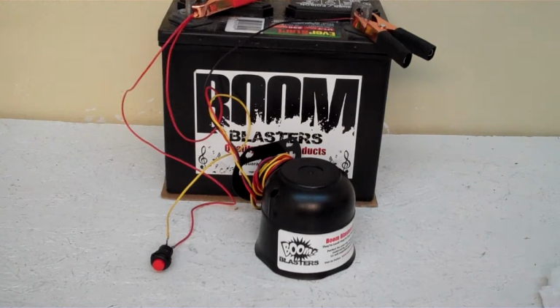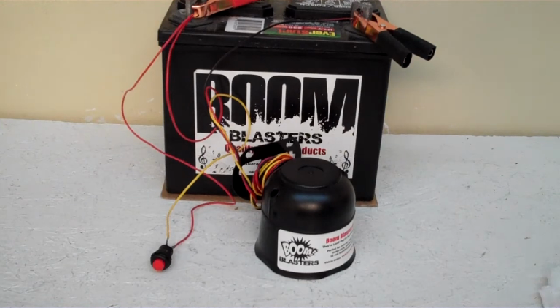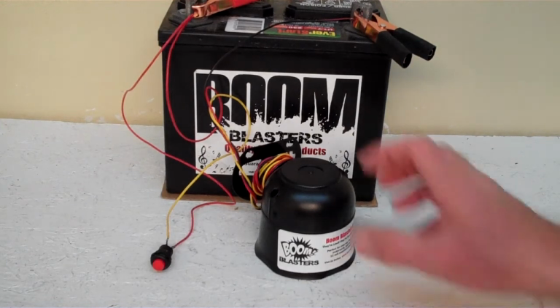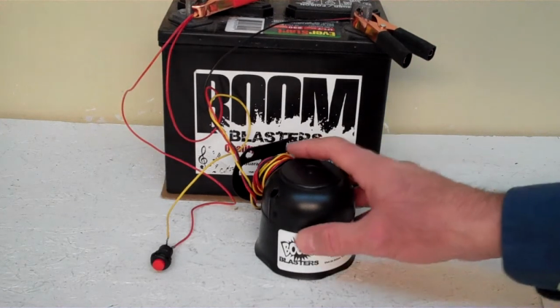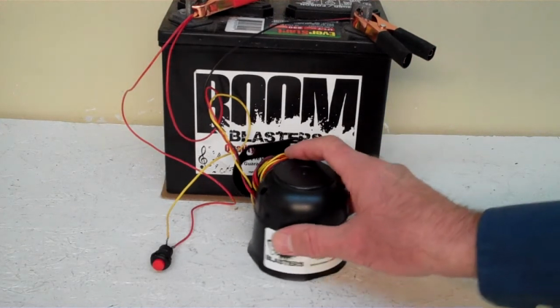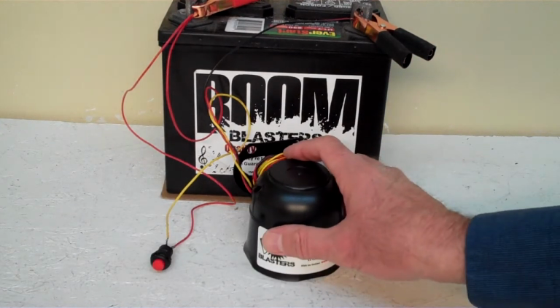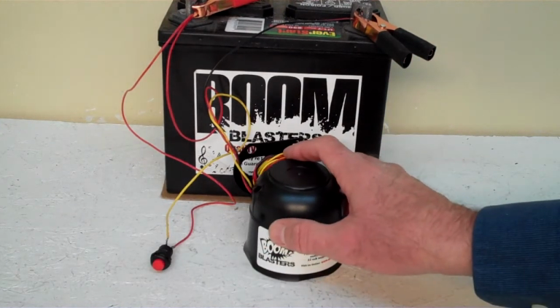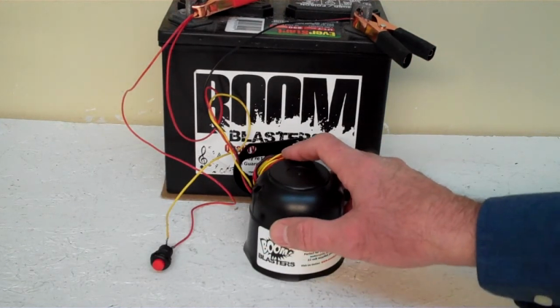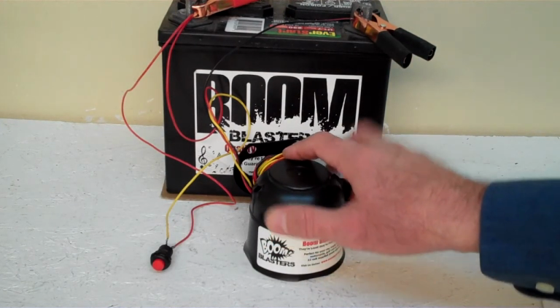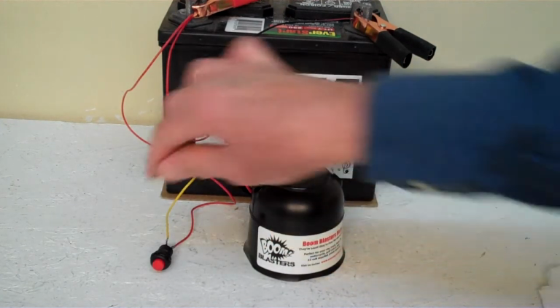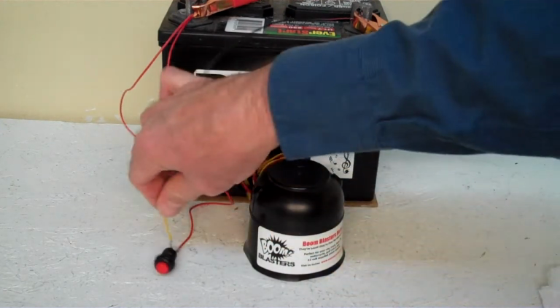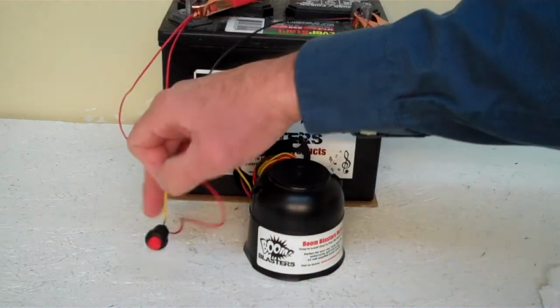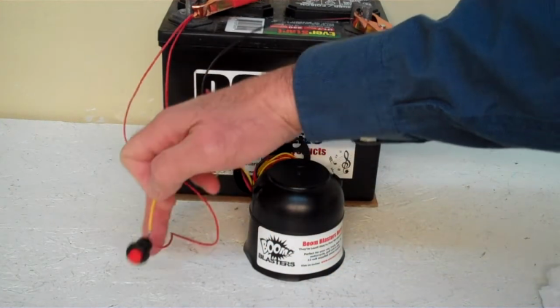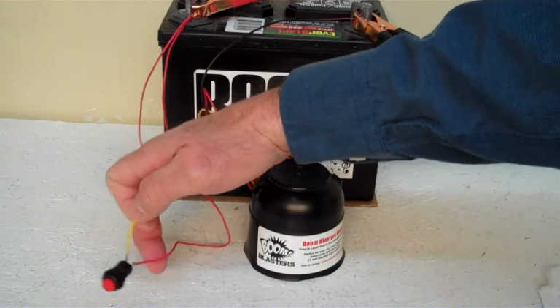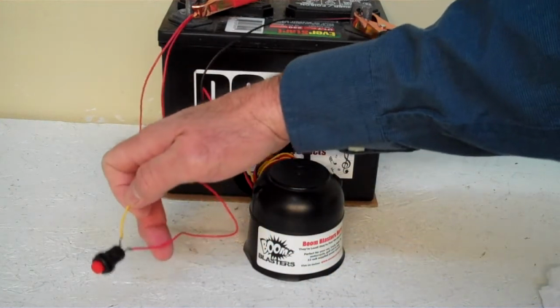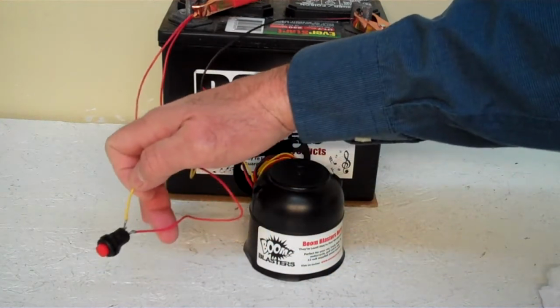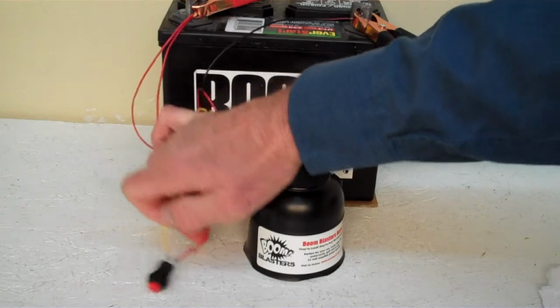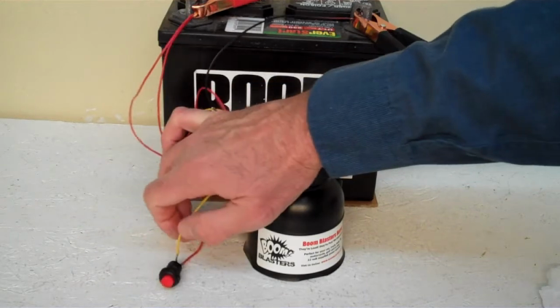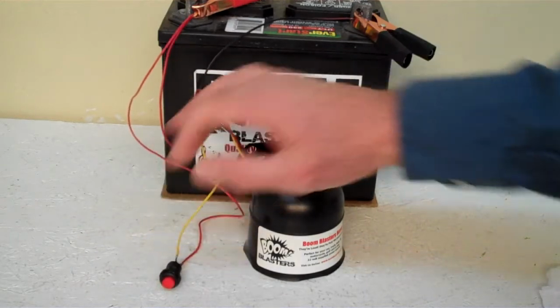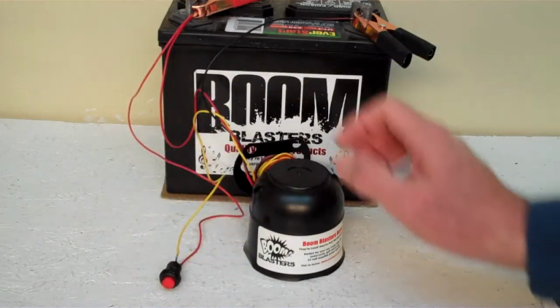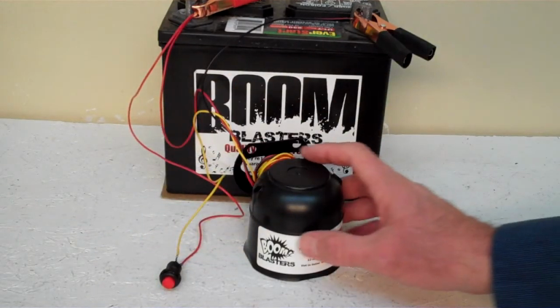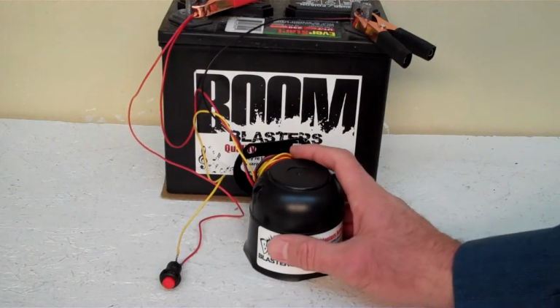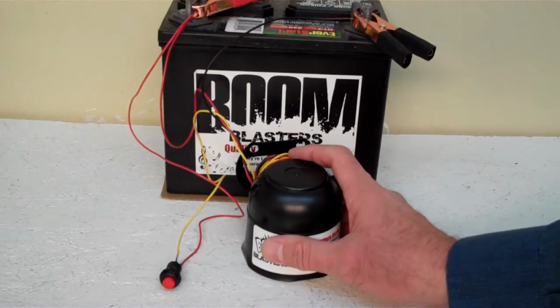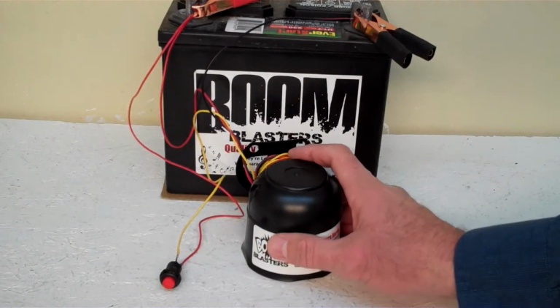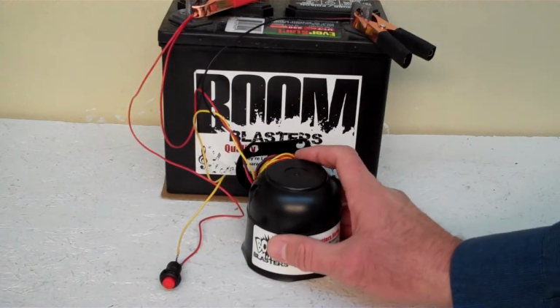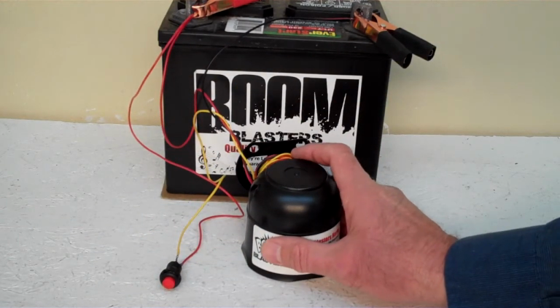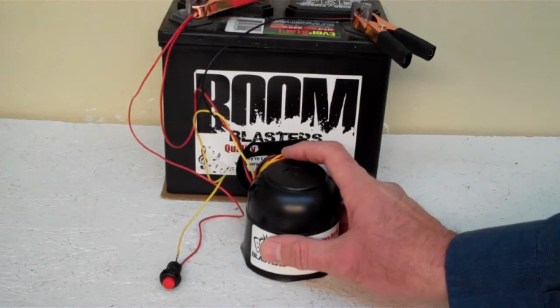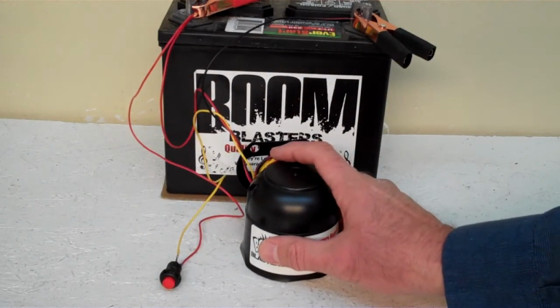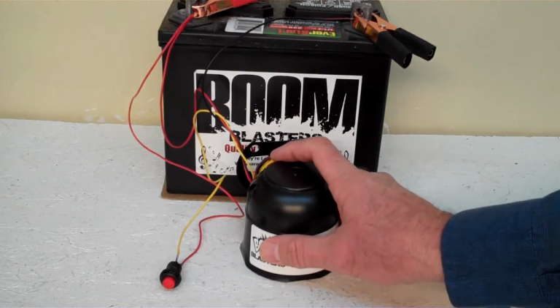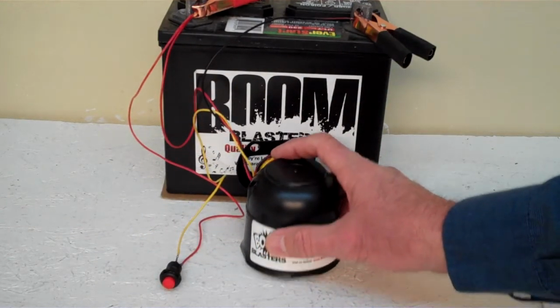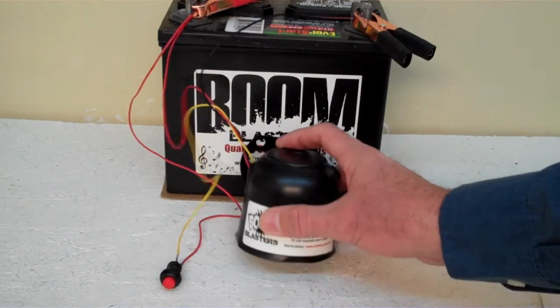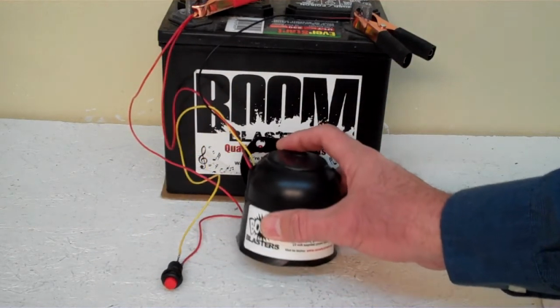Hey everyone, this is our Glory Glory Sounds car horn. This is our button version of the horn — it comes with a button which is included. Now we've got the horn facing down here because it's pretty loud and we don't want to hurt our ears.